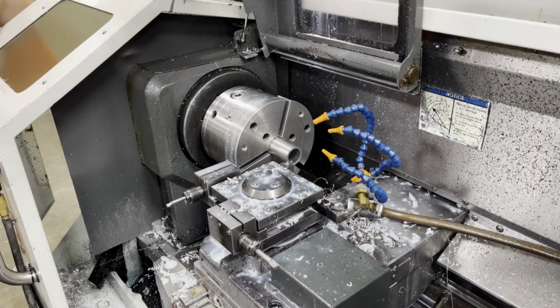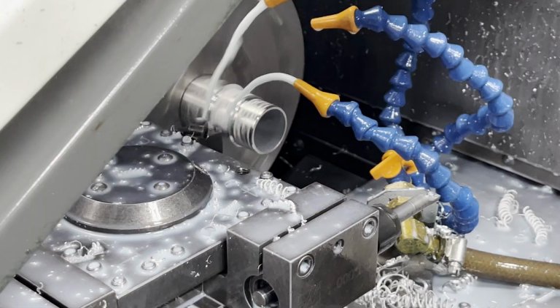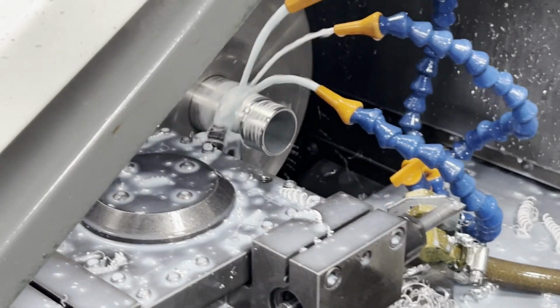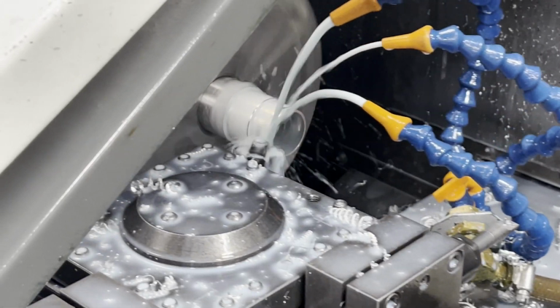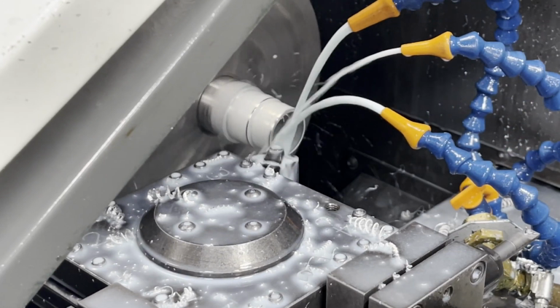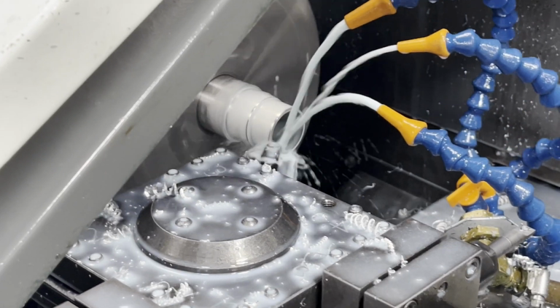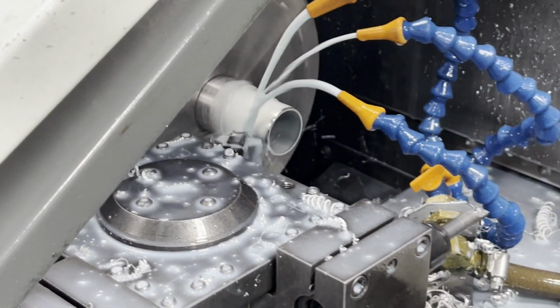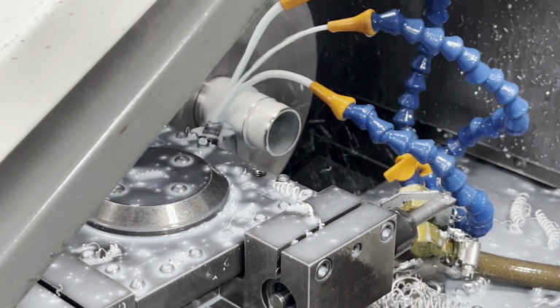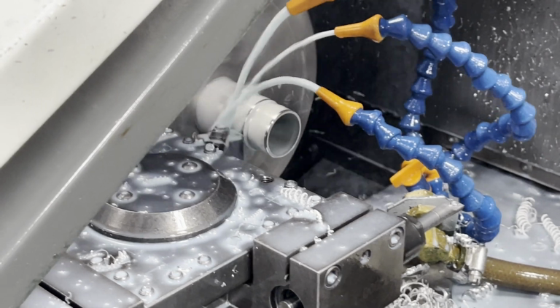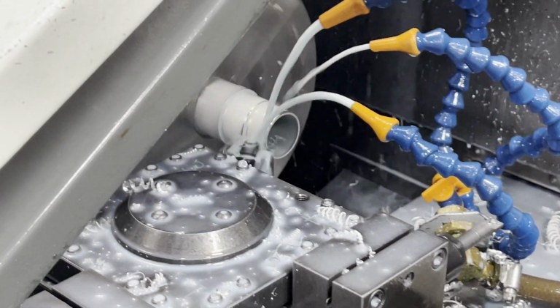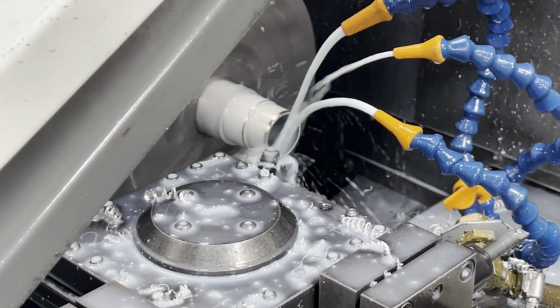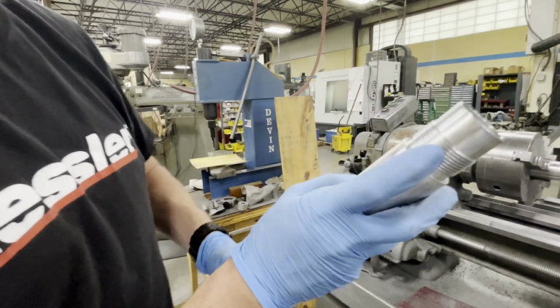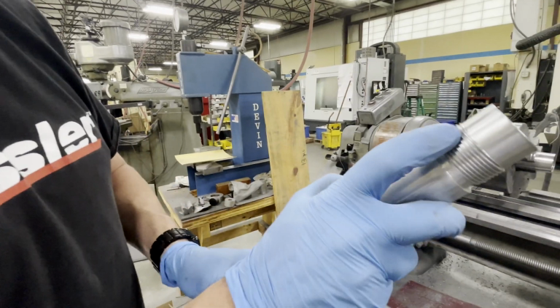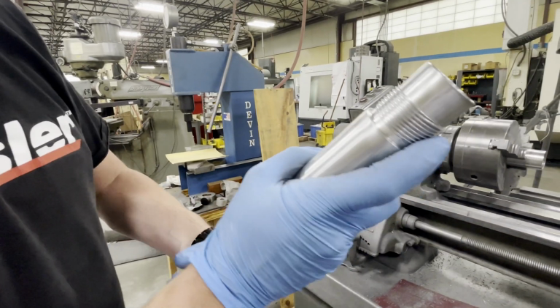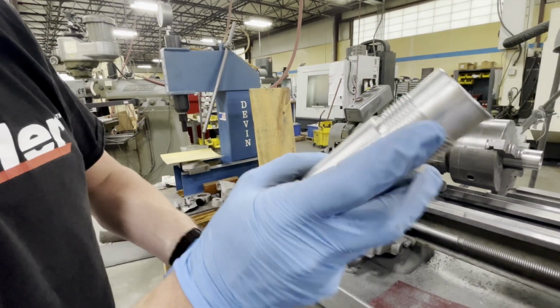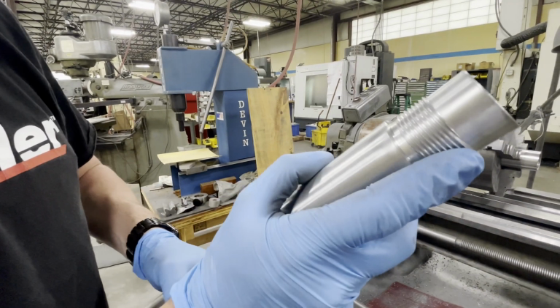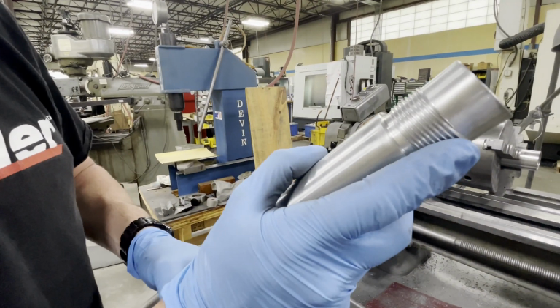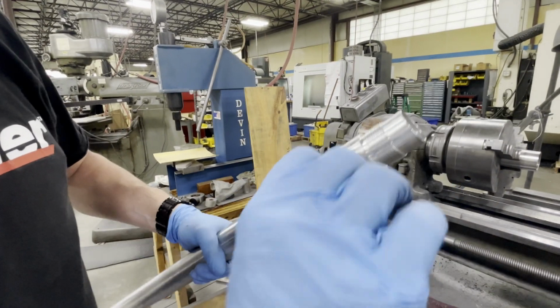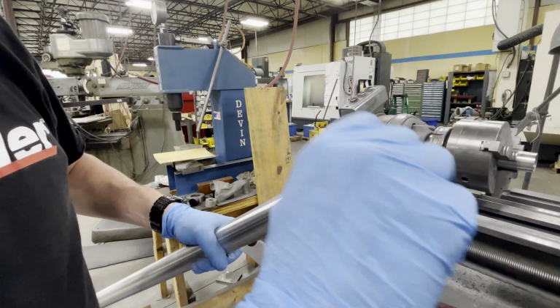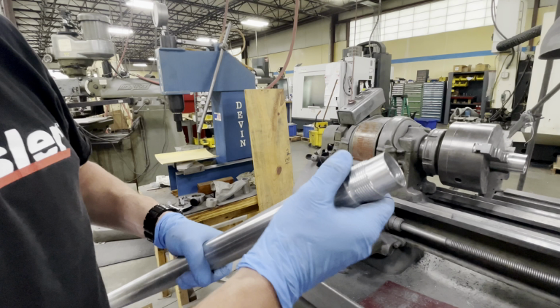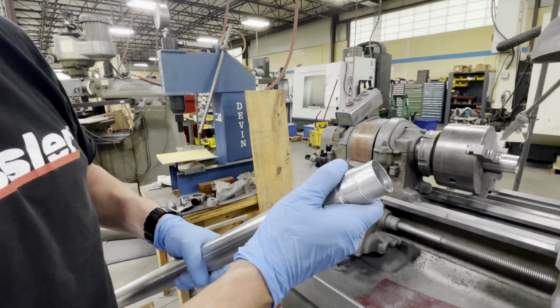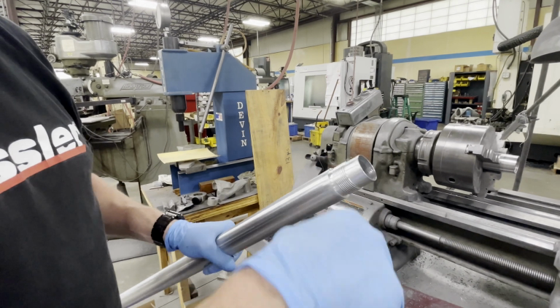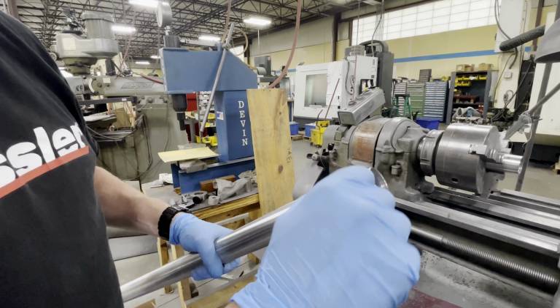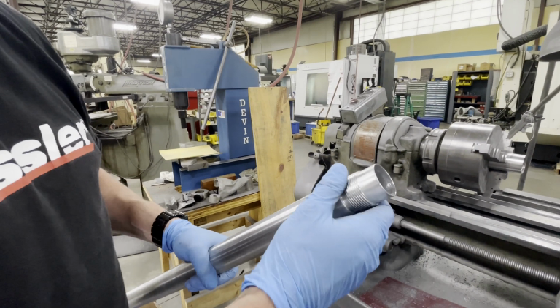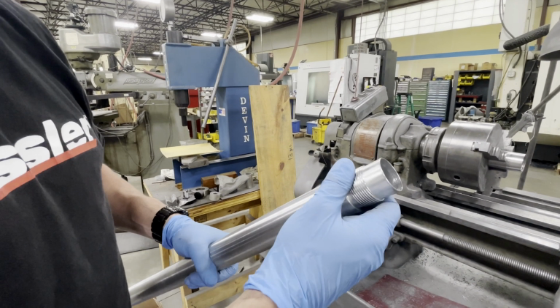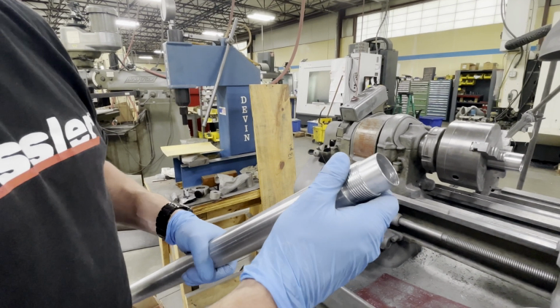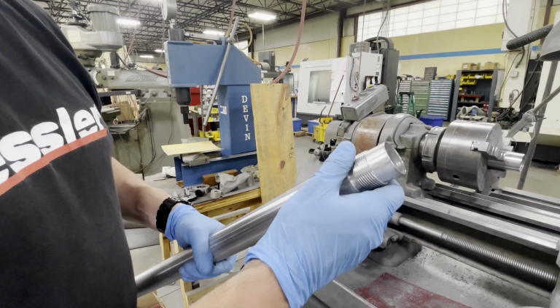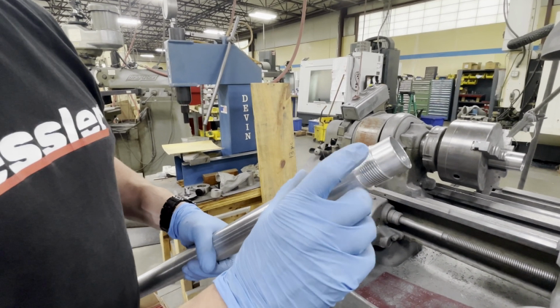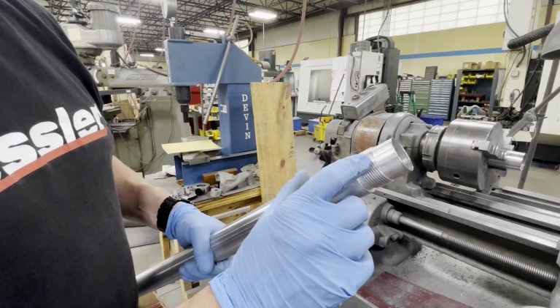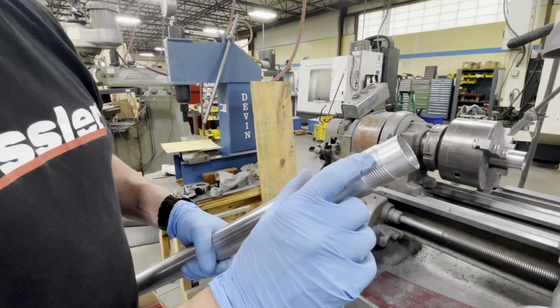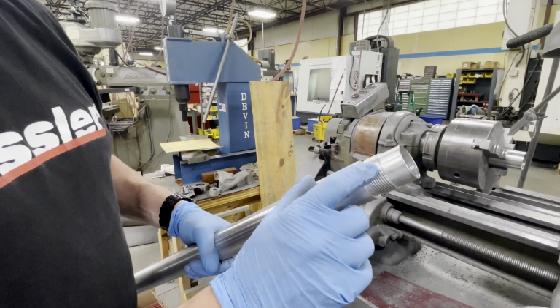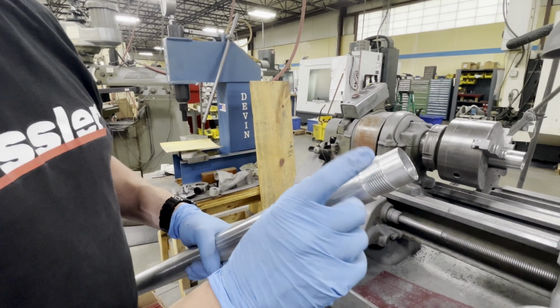Once the tubing has been ground, we CNC machine each end with quad start threads. Quad start threads are better for two main reasons. First, they almost eliminate the possibility of cross-threading, and second, they screw together four times faster, saving you time.